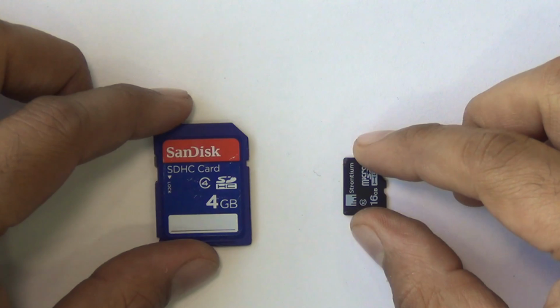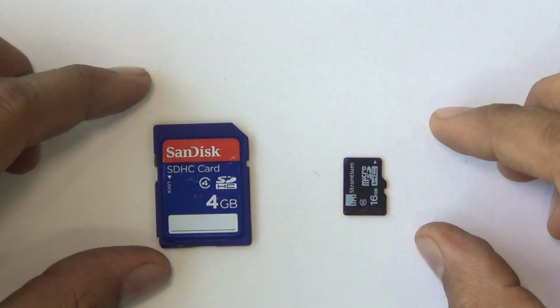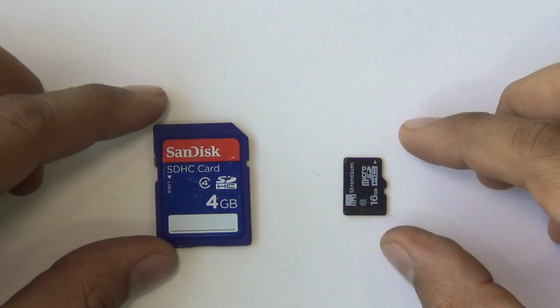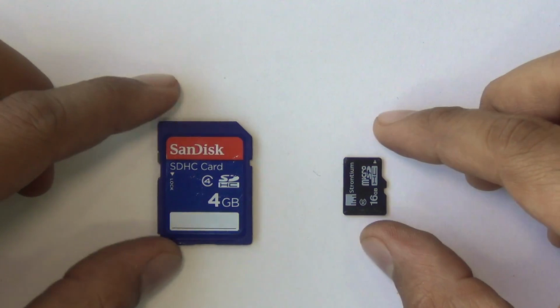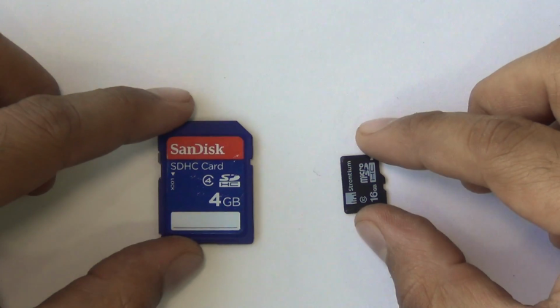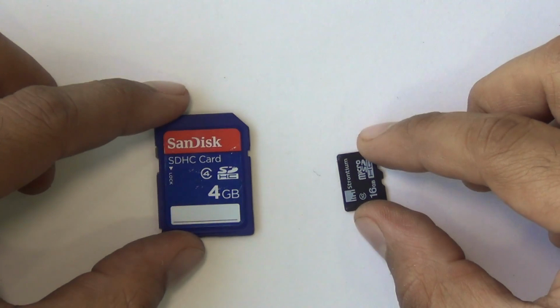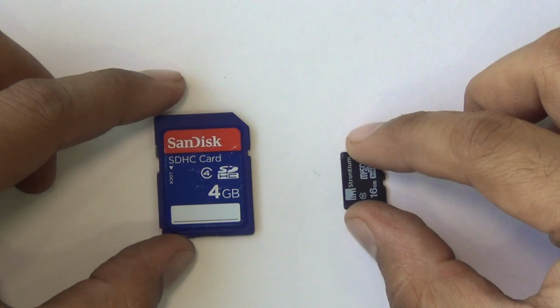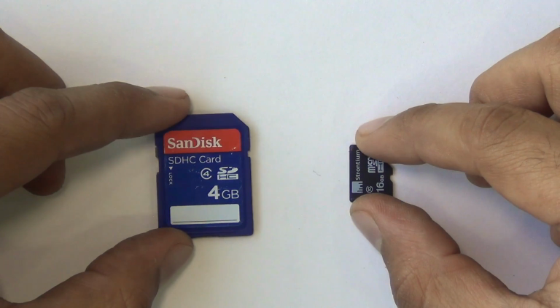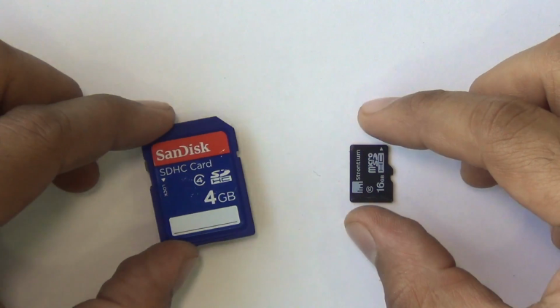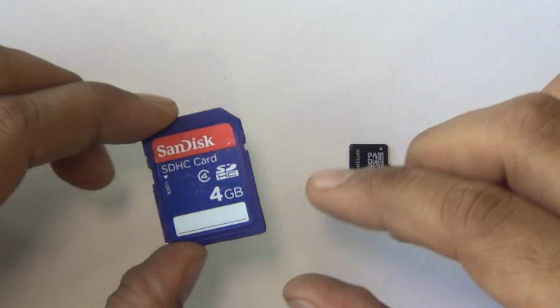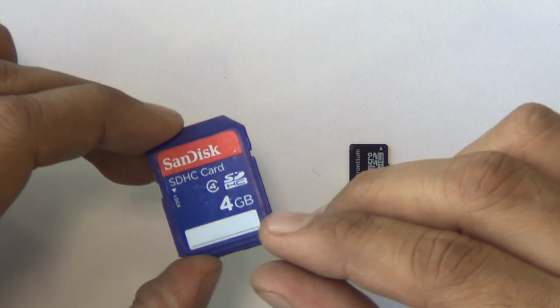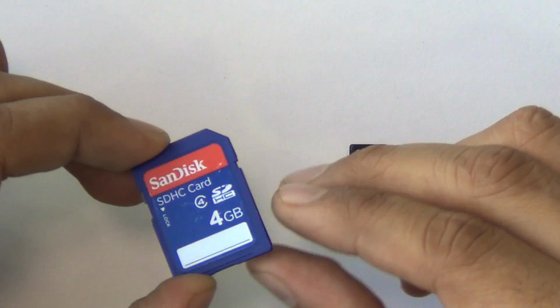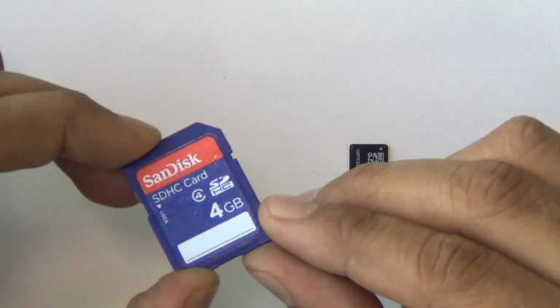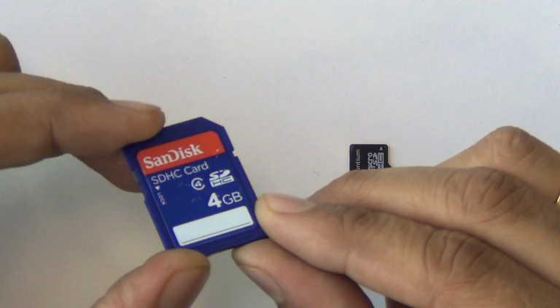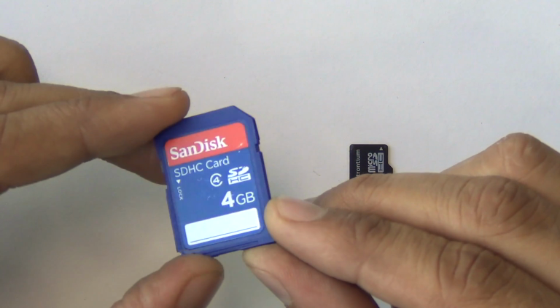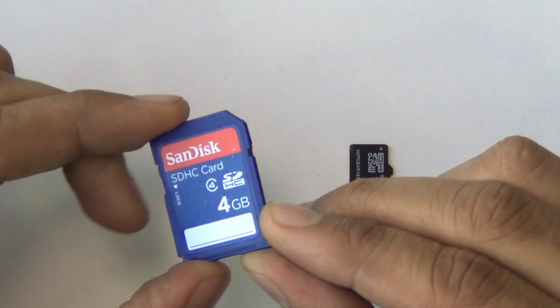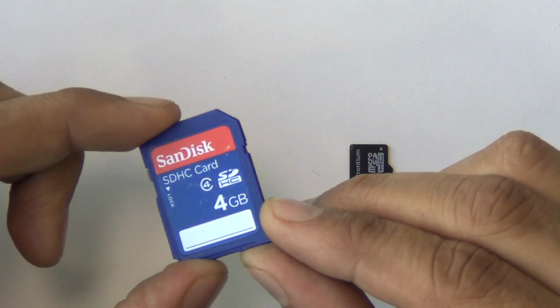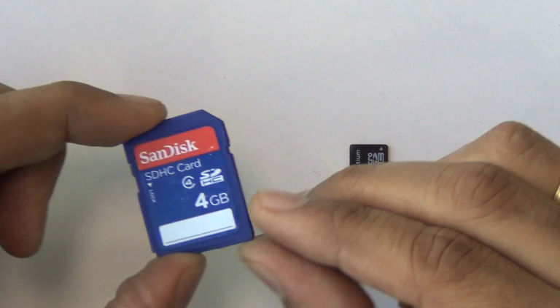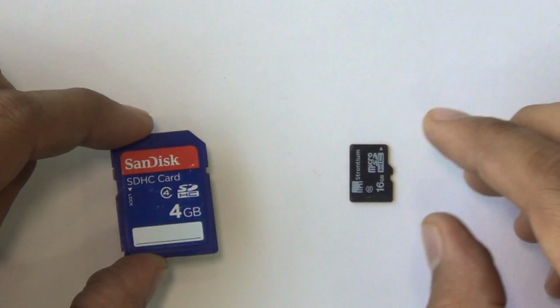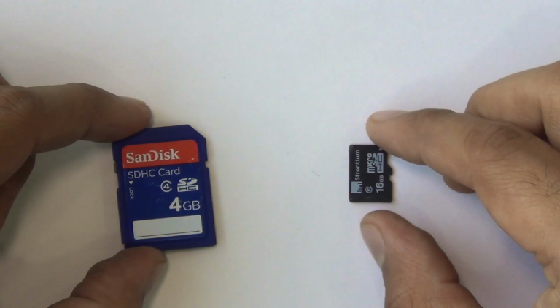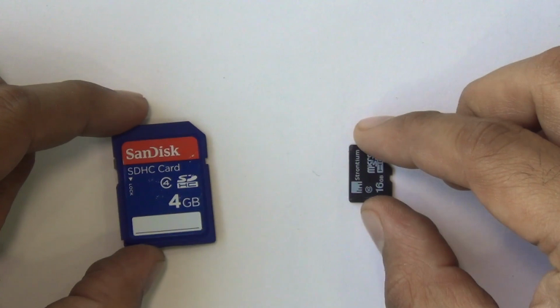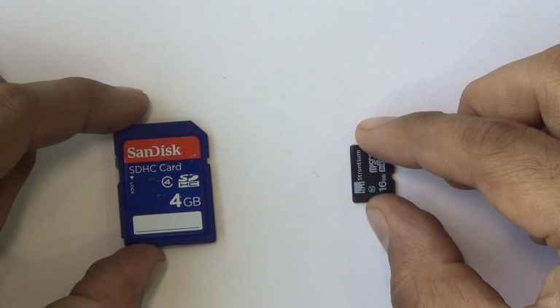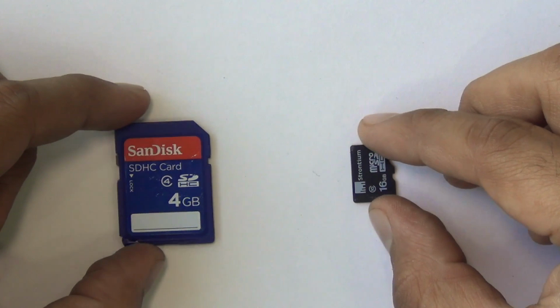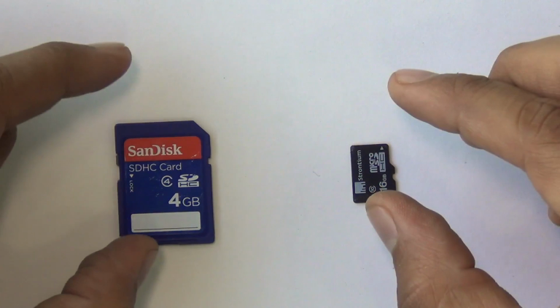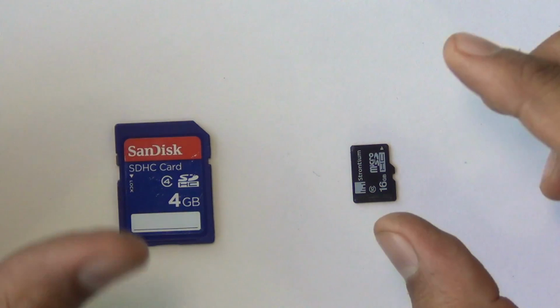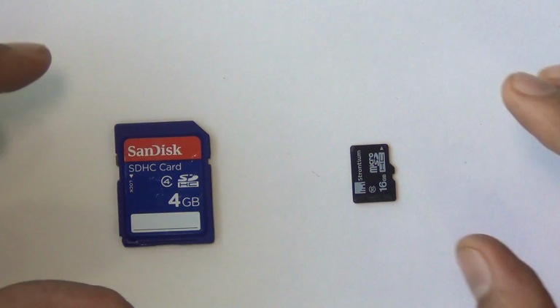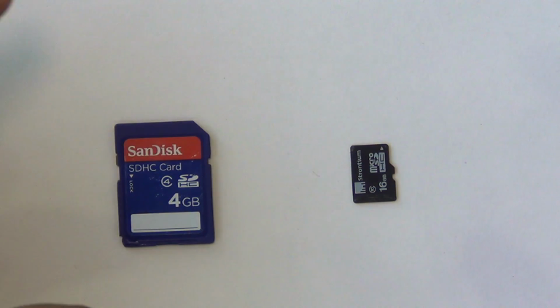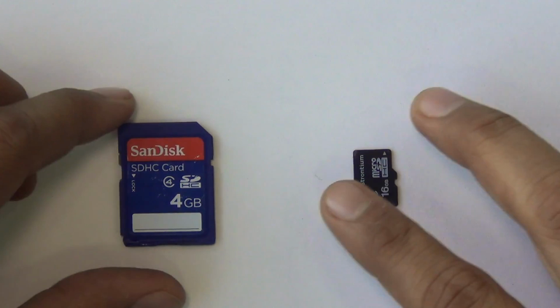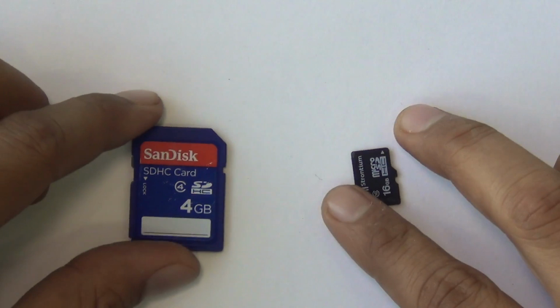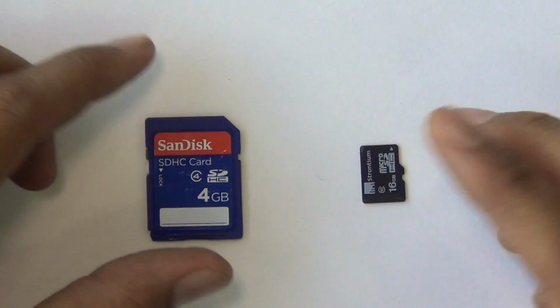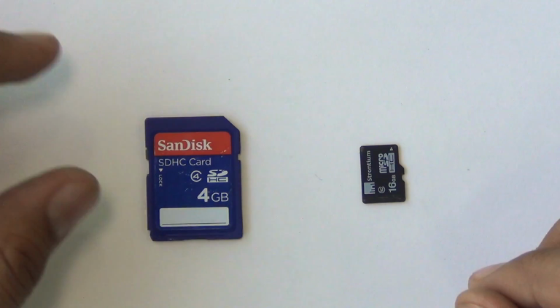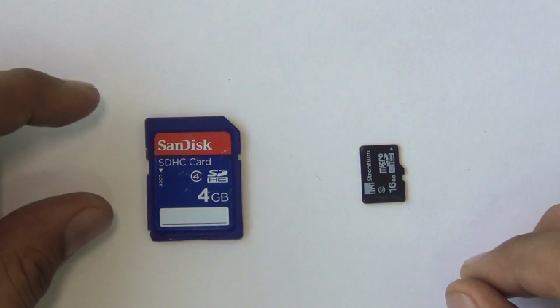Hey guys, what's up? I'm Rohit Khurana, your host on ClickDigest. Have you ever wondered how these memory cards work? What's inside them? Let's open them up, dissect them, and find out what's inside. Let's get started.